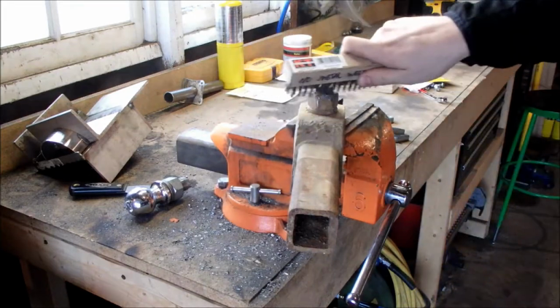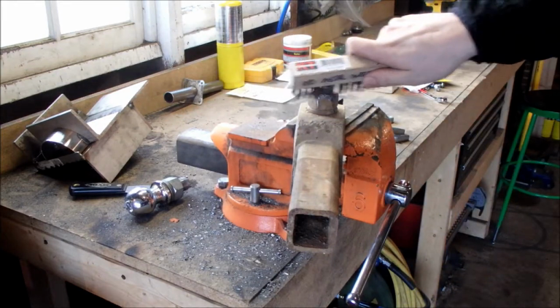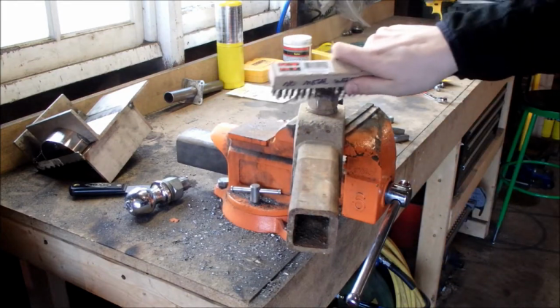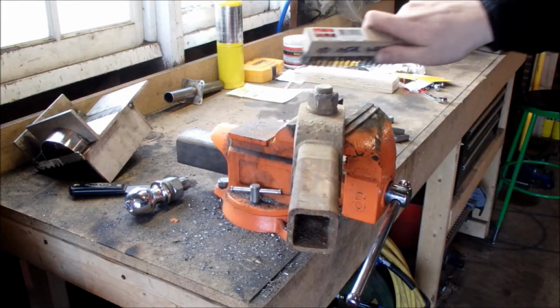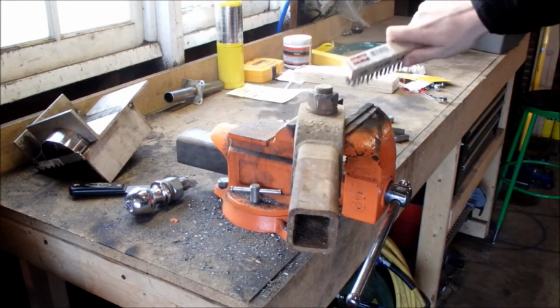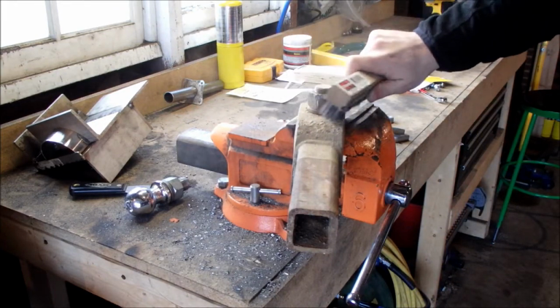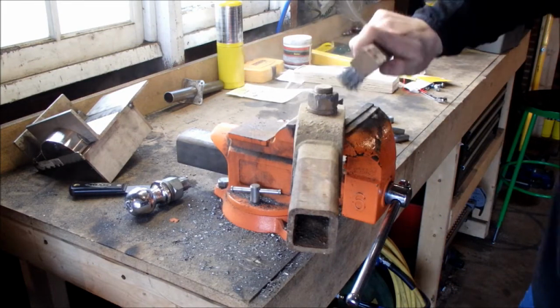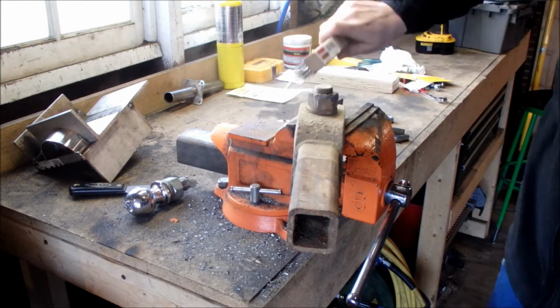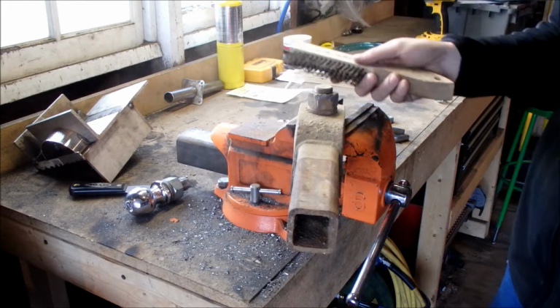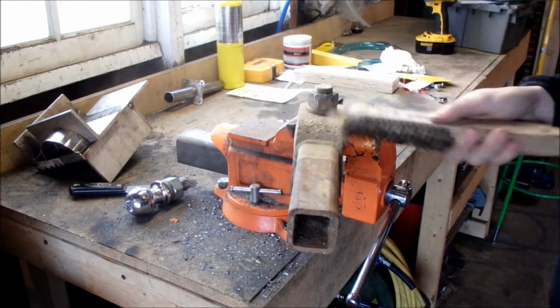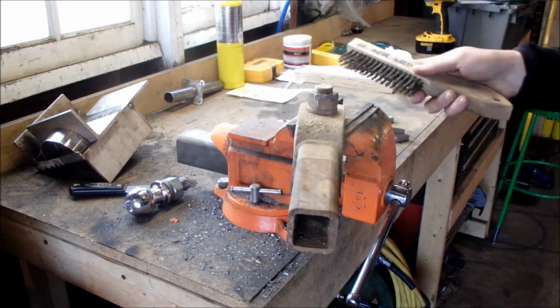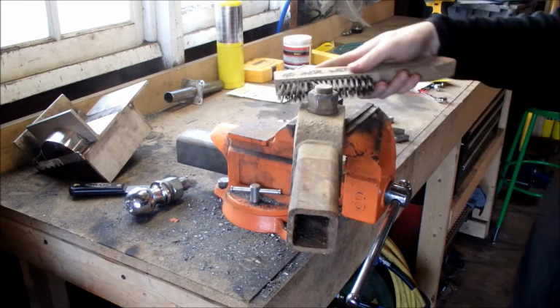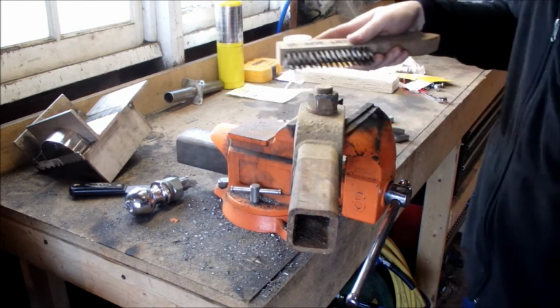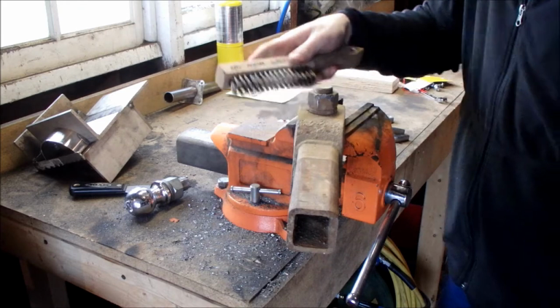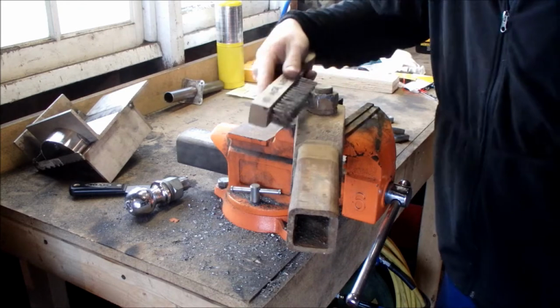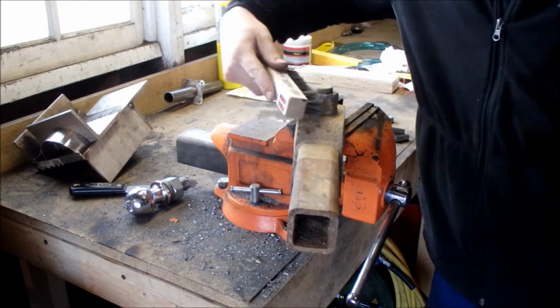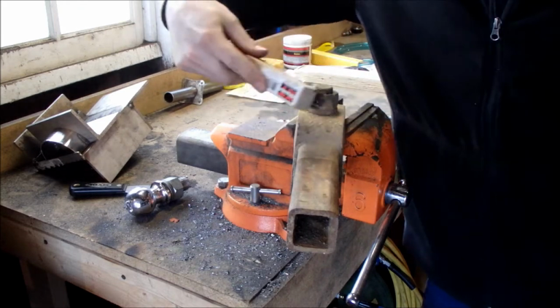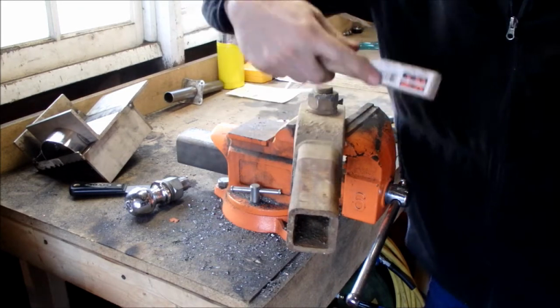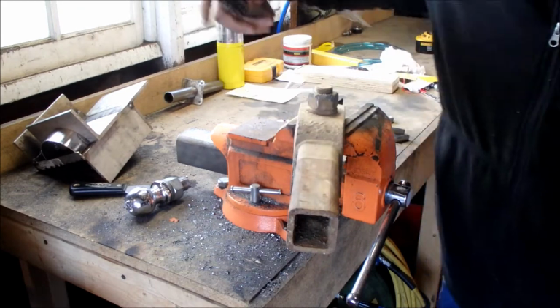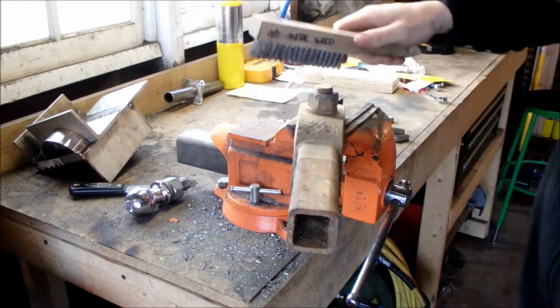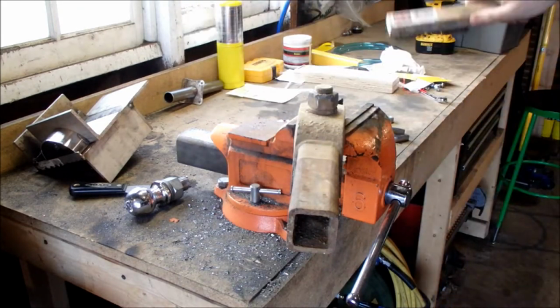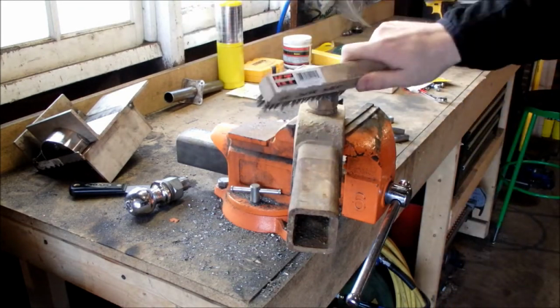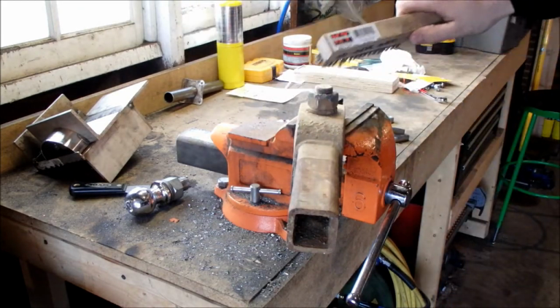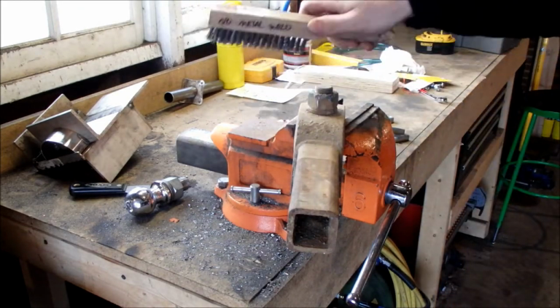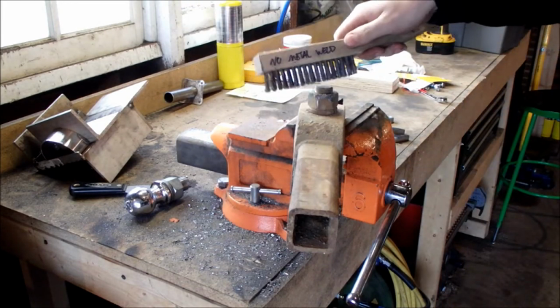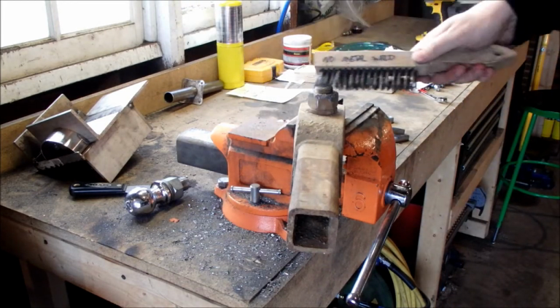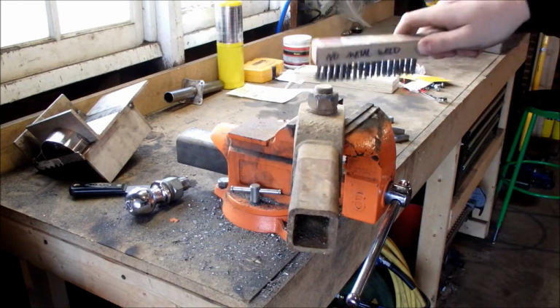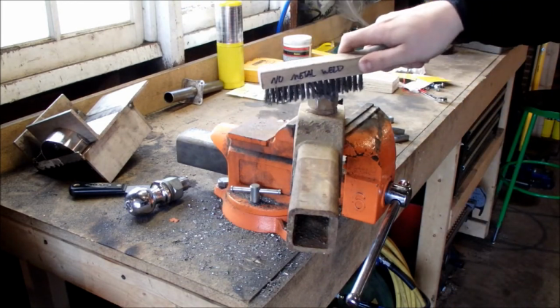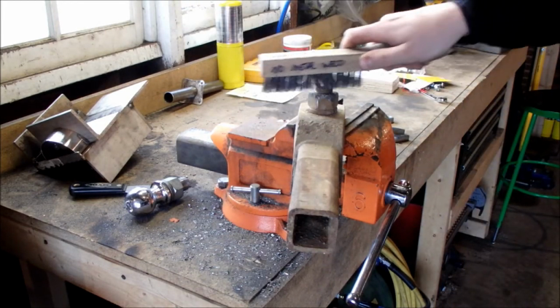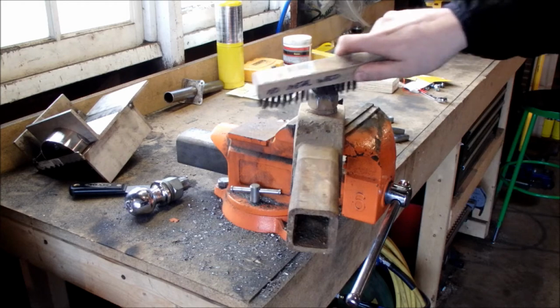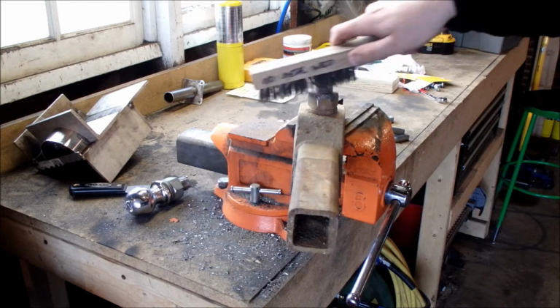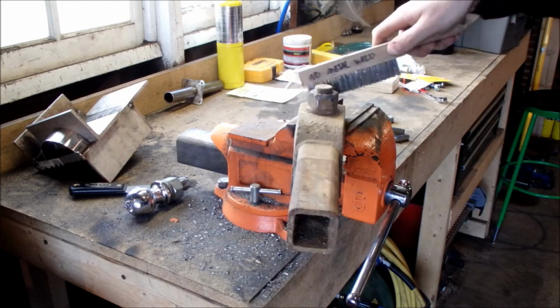You're going to want to clean the threads off, and if the nut is really dirty, you're going to want to clean that off a little bit too. You want clean threads so you're not trying to go through a bunch of junk to get out.